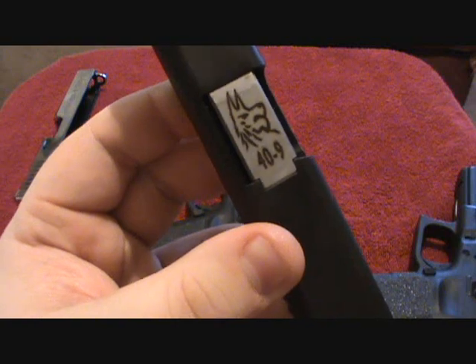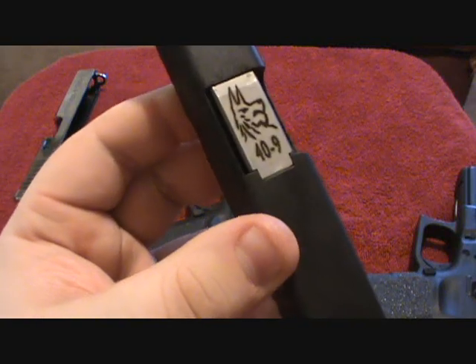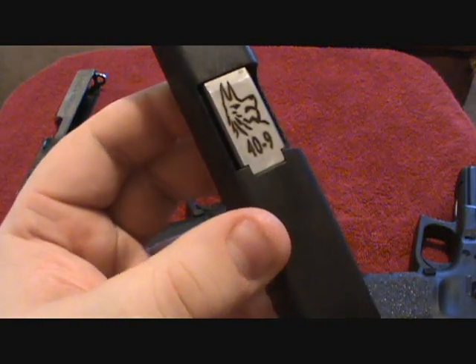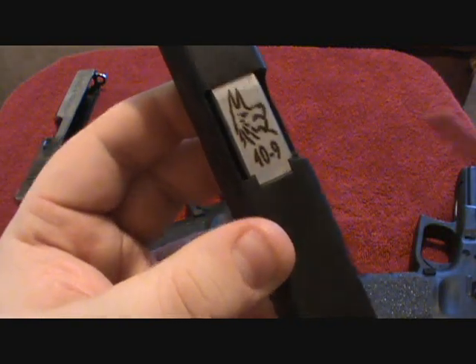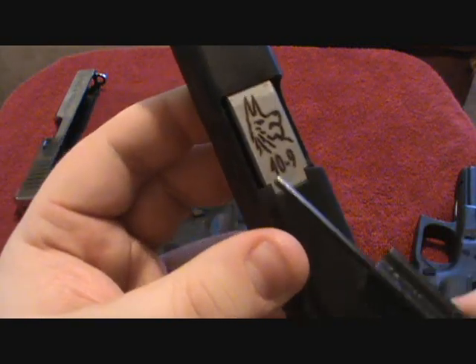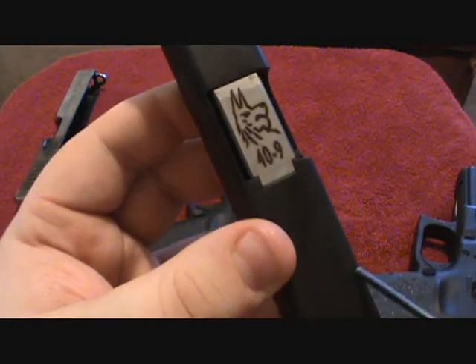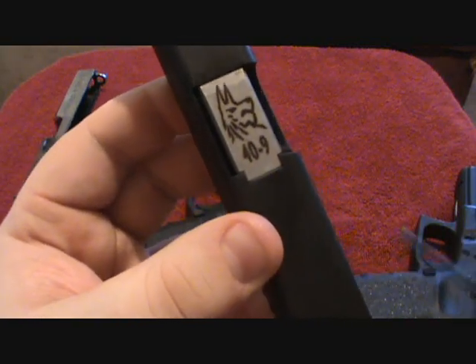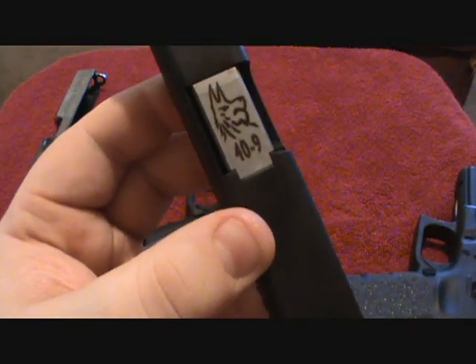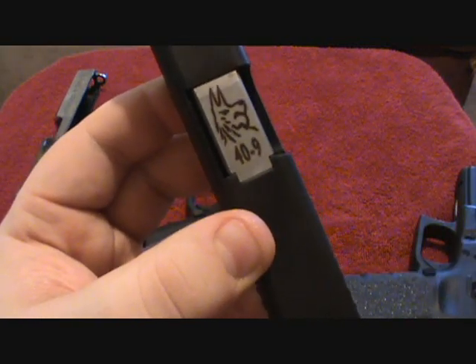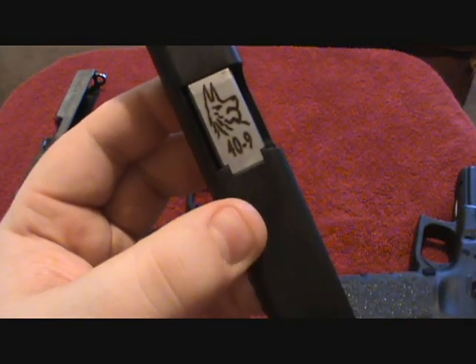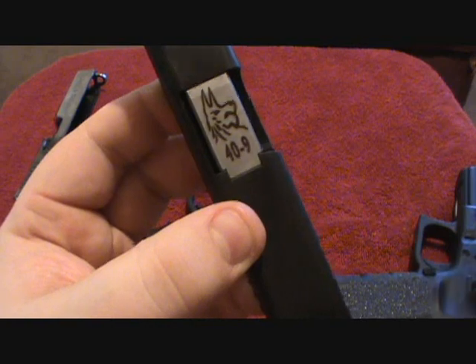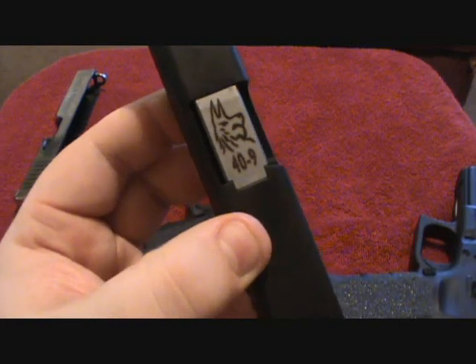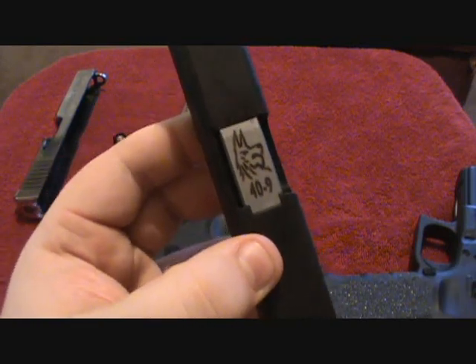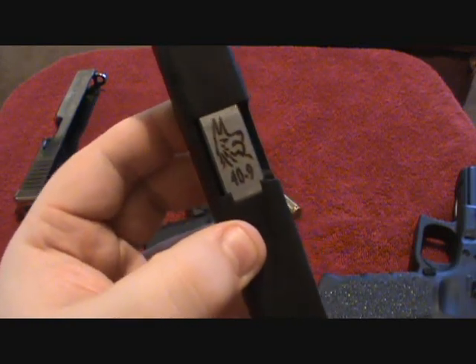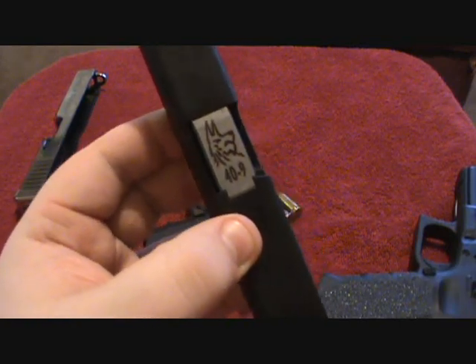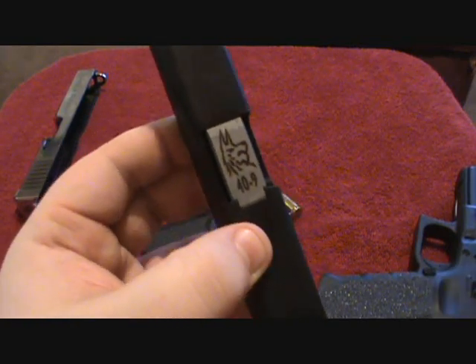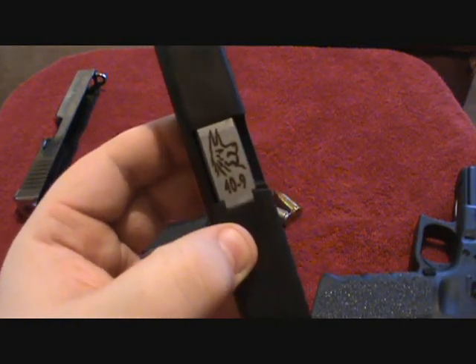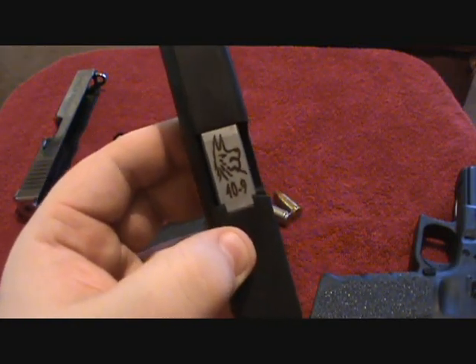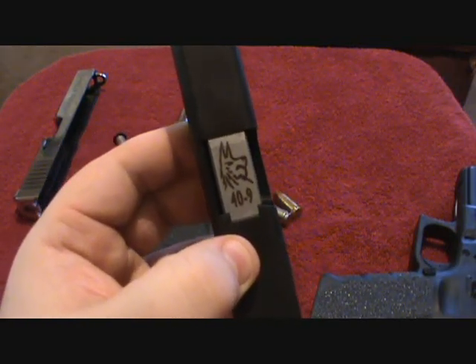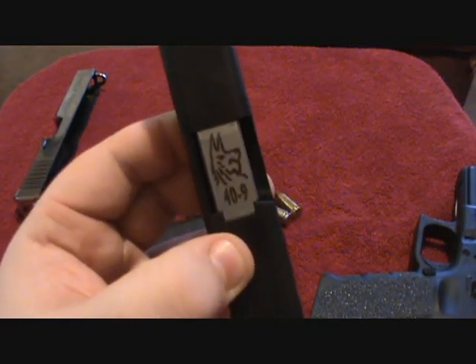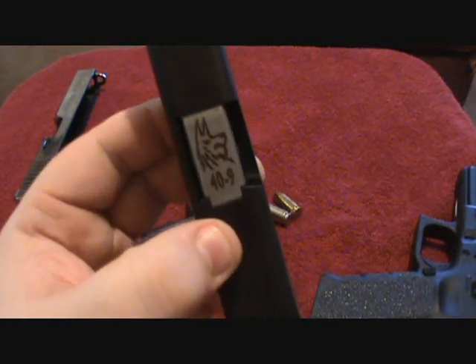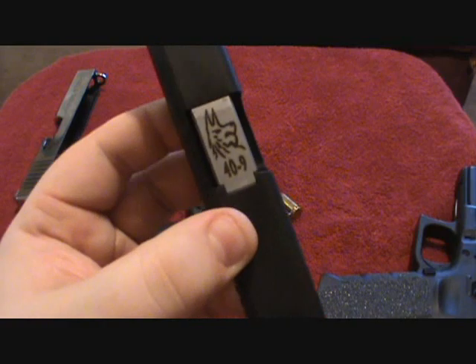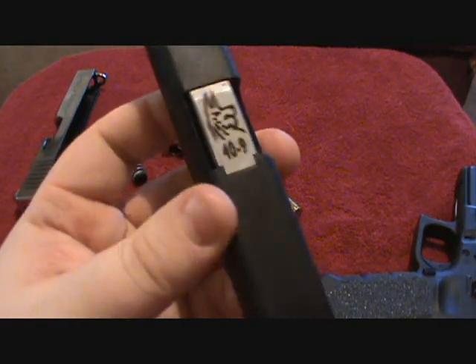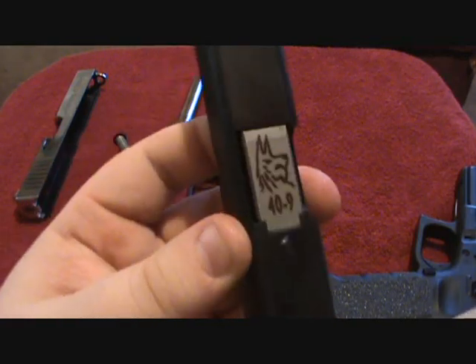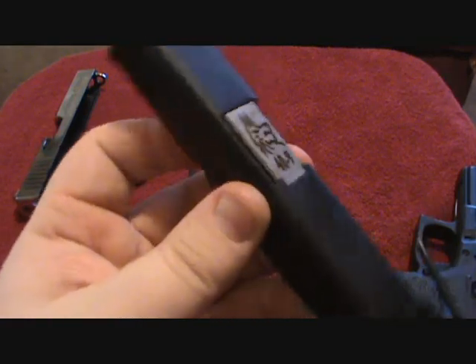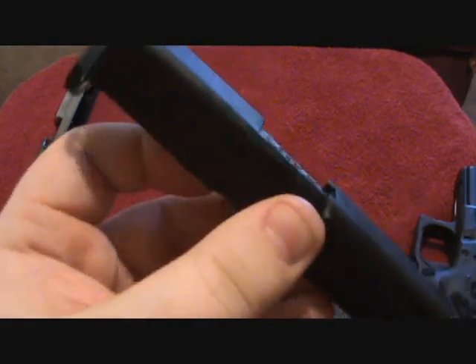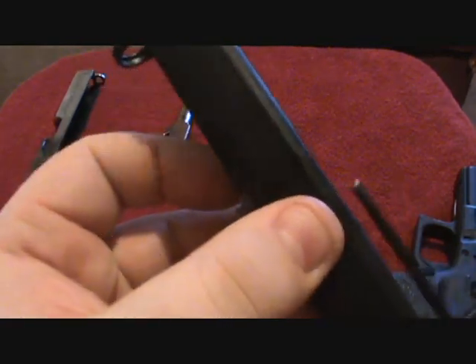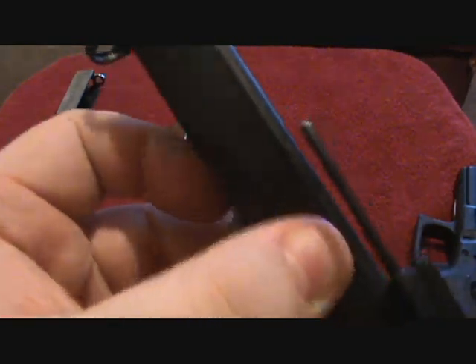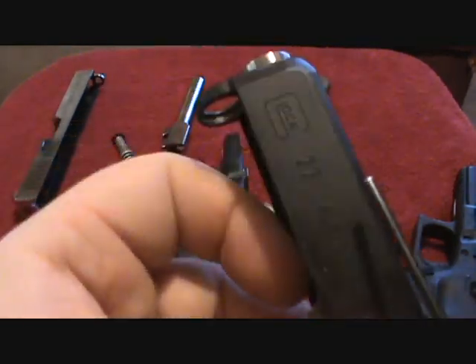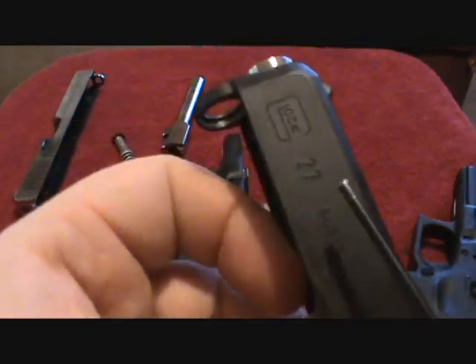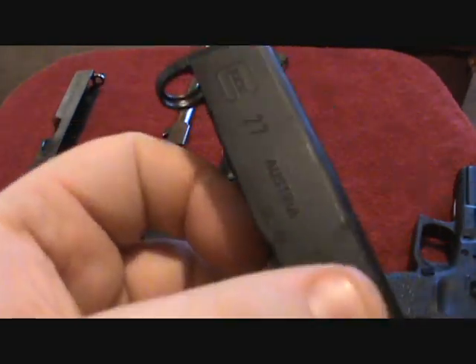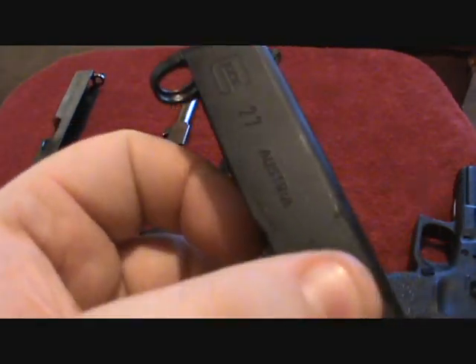So now you can shoot 9mm. They're going to eject right out of the gun. All you have to do is throw in a 9mm magazine from any of the Glocks, and now you can shoot 9mm in this G27.